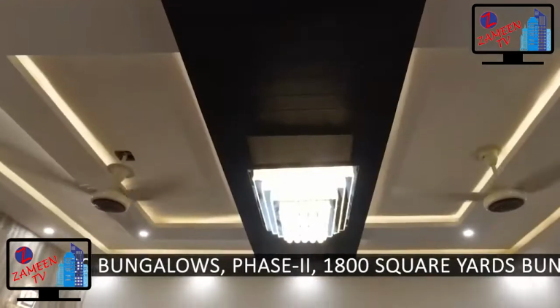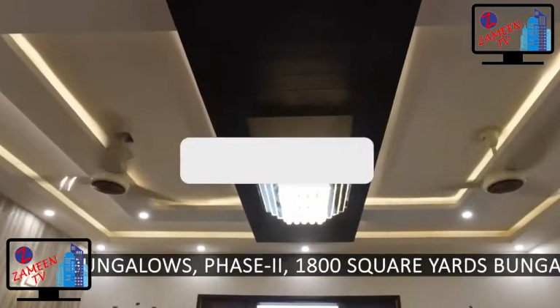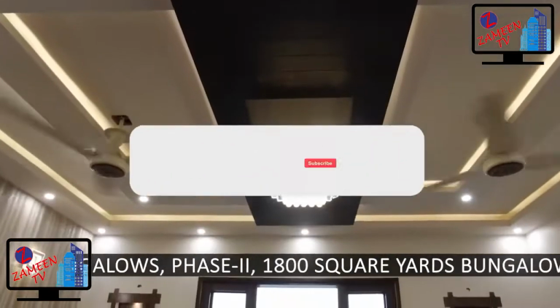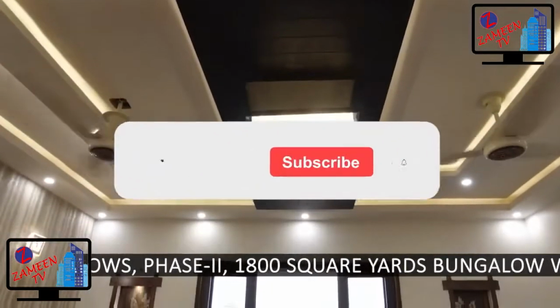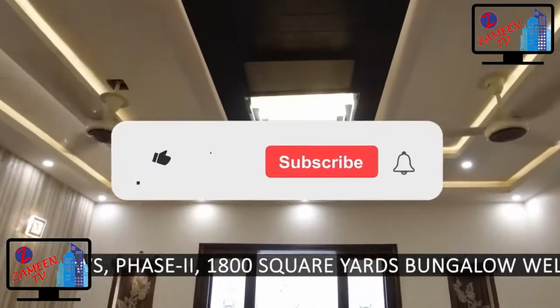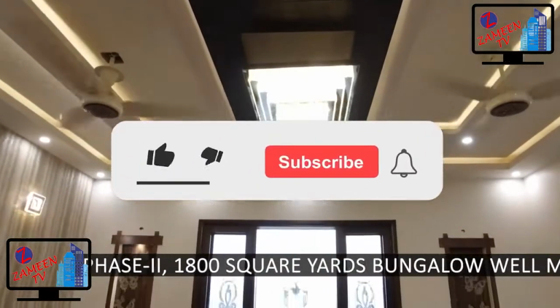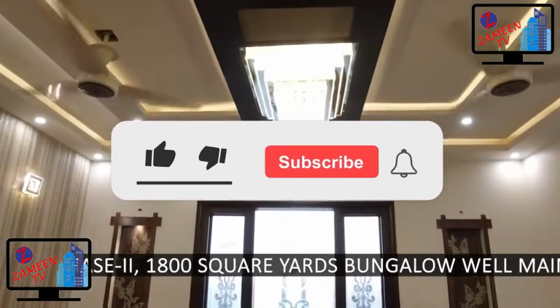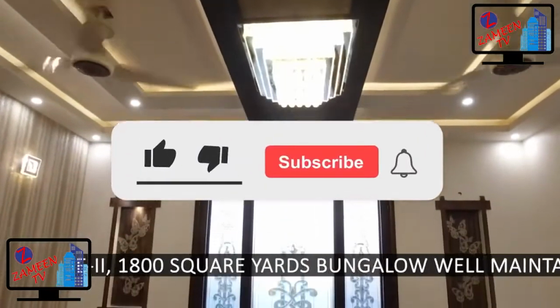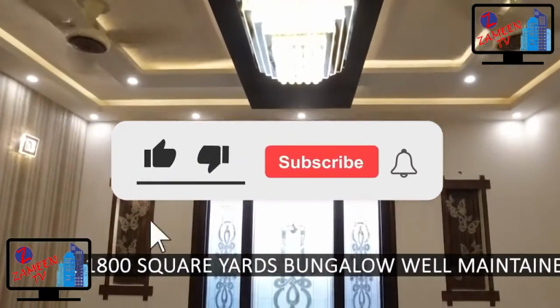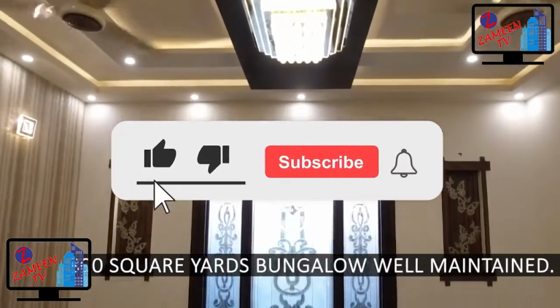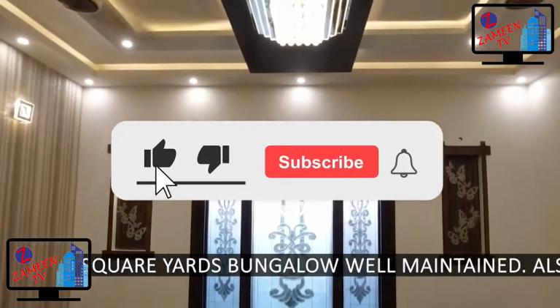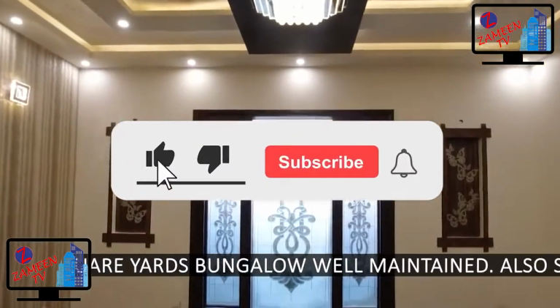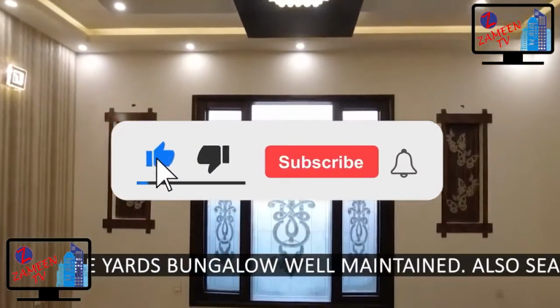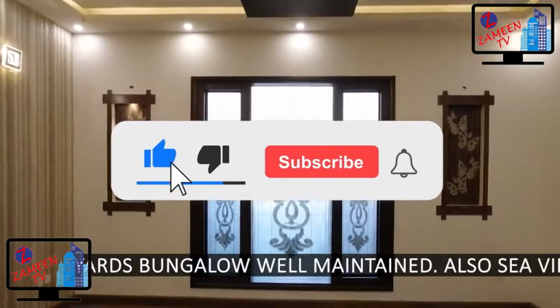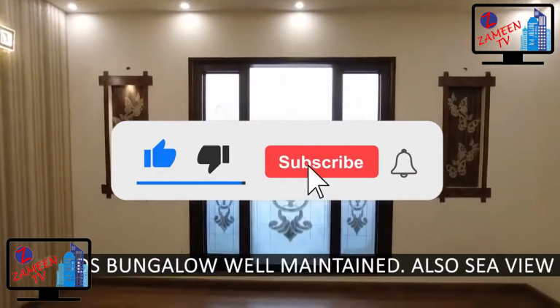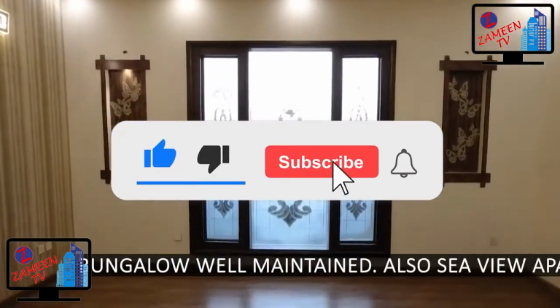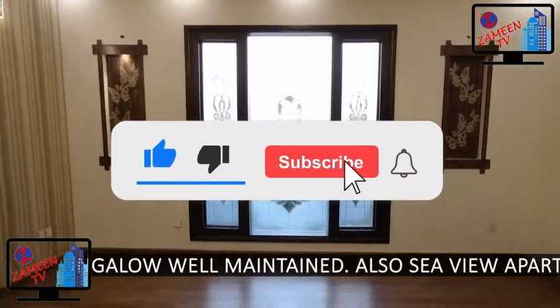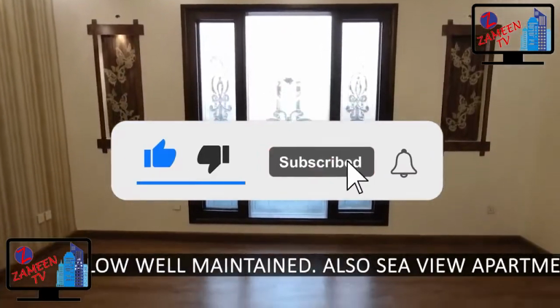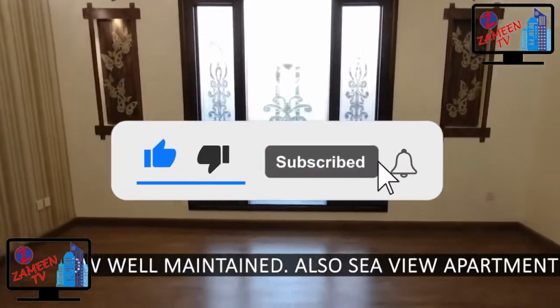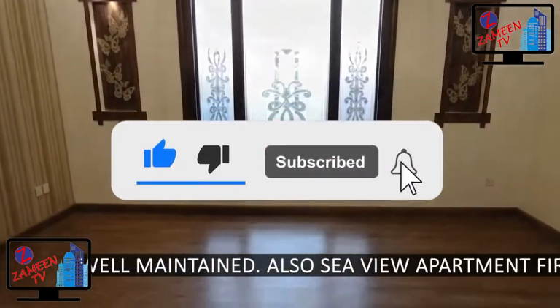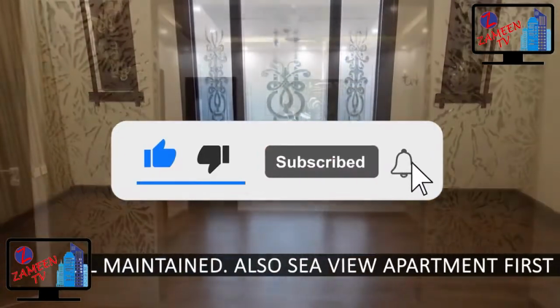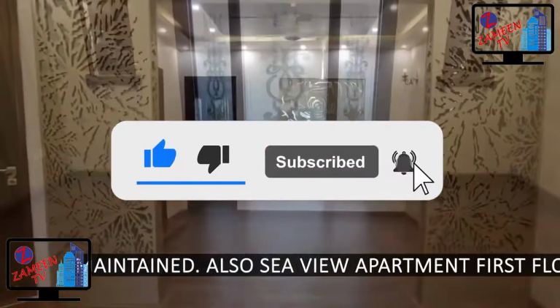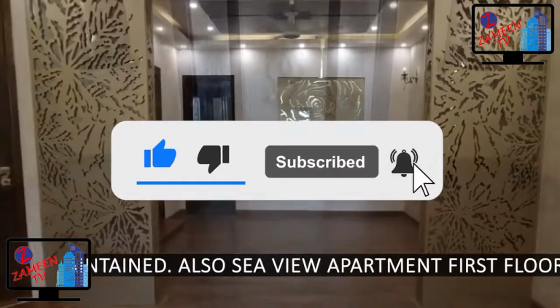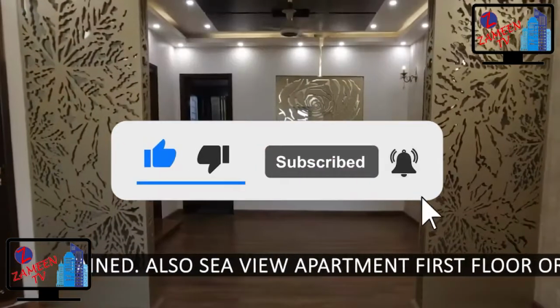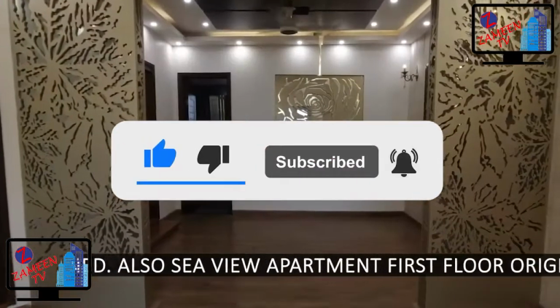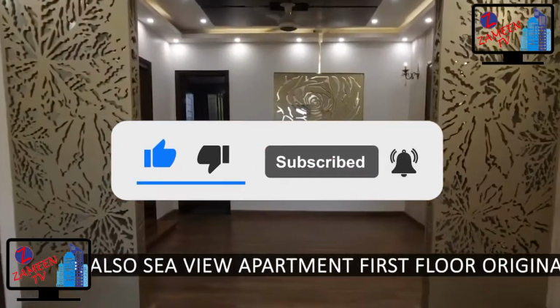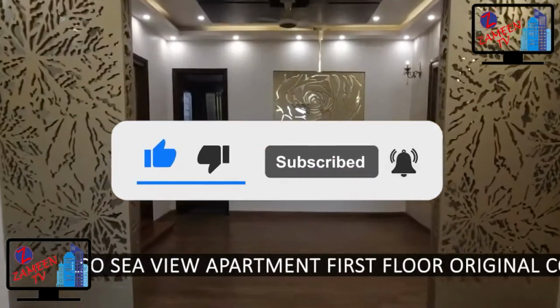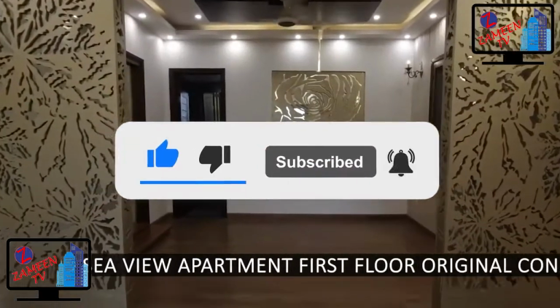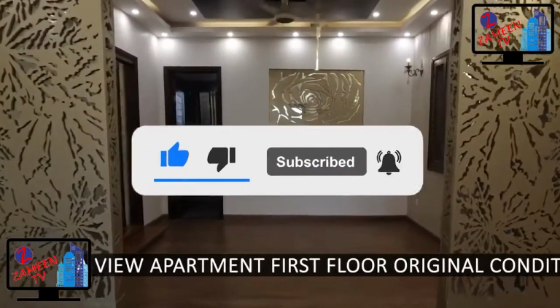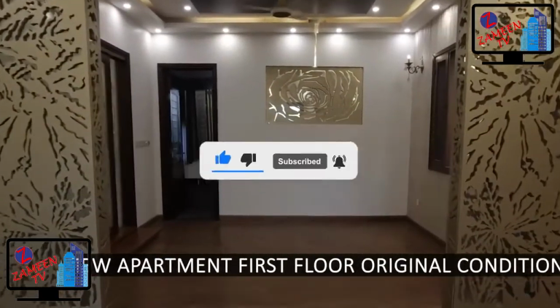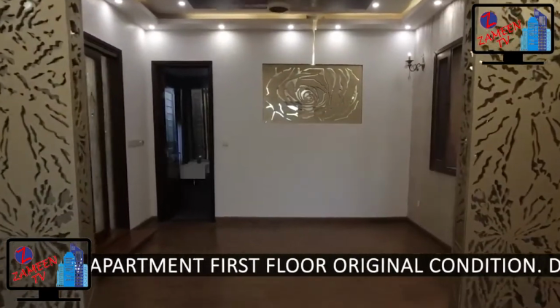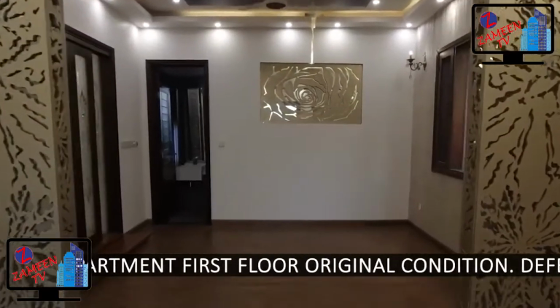1,800 square yards bungalow, well maintained. Also CUU apartment, first floor, original condition.